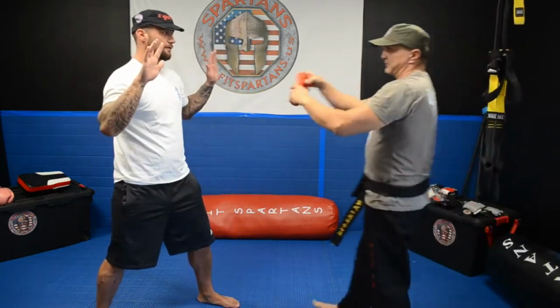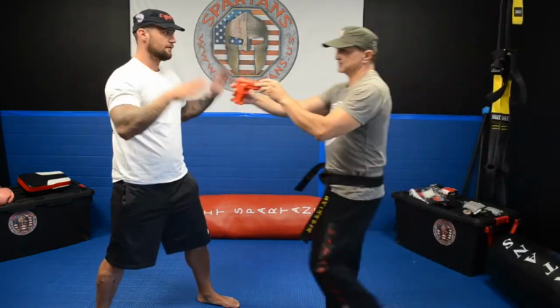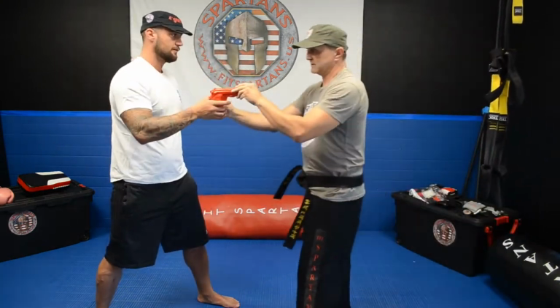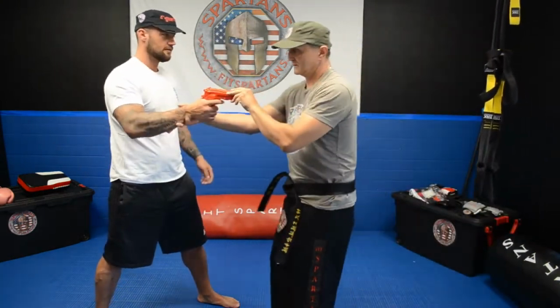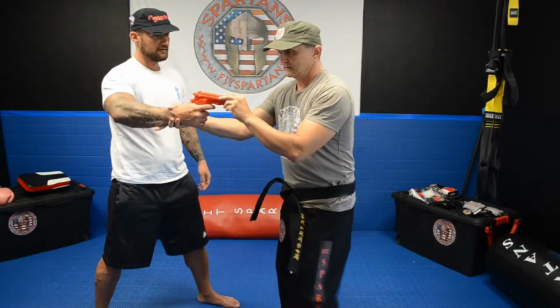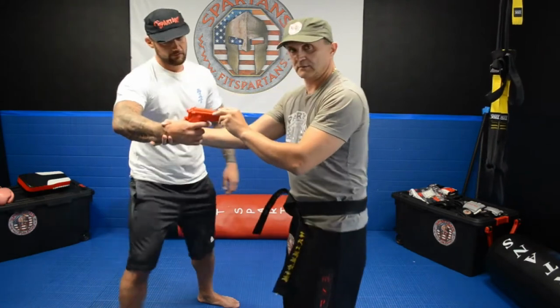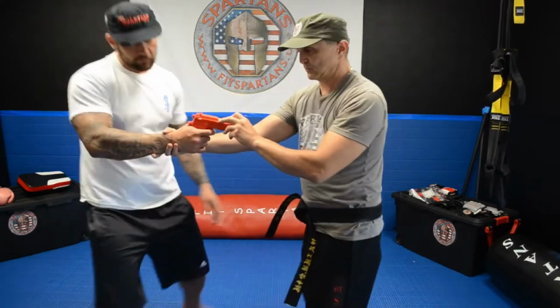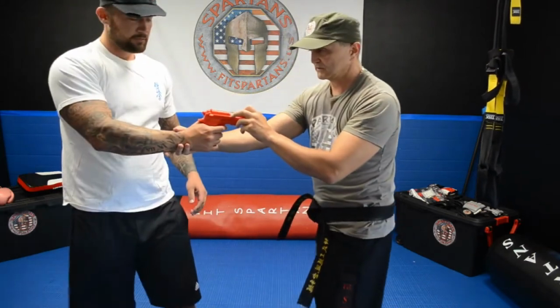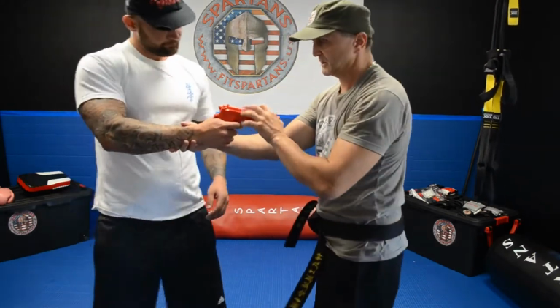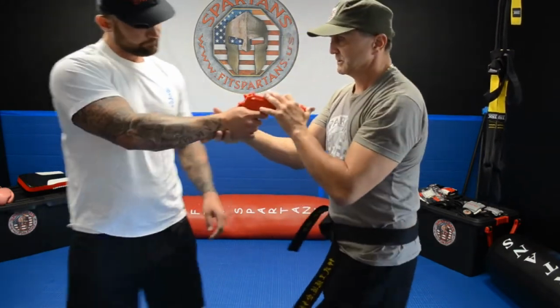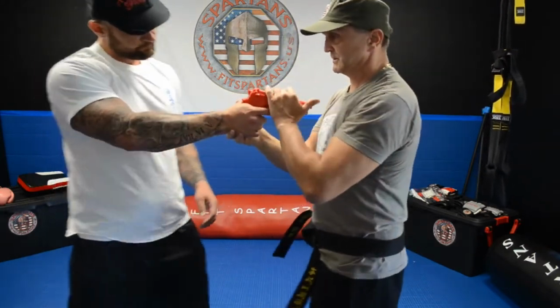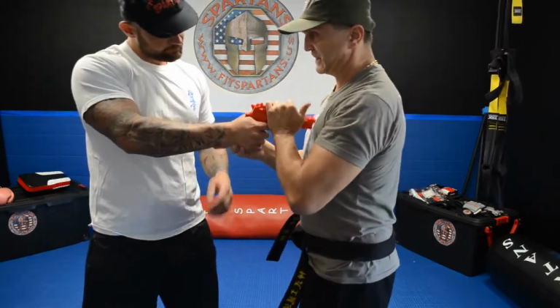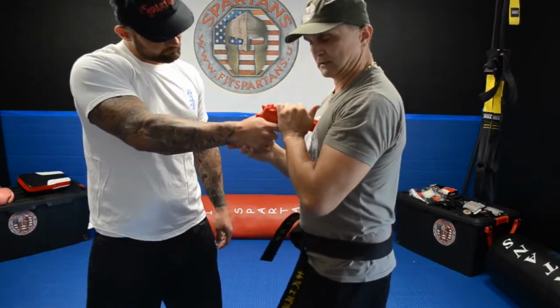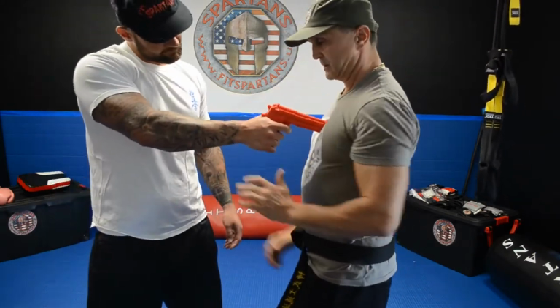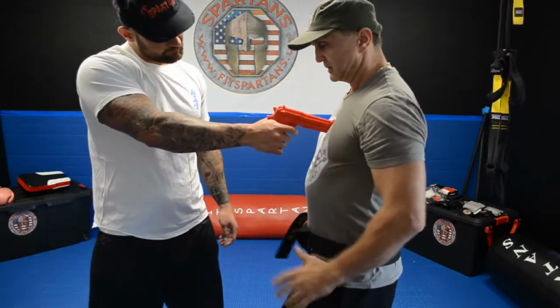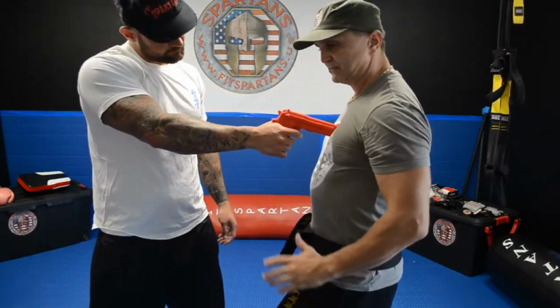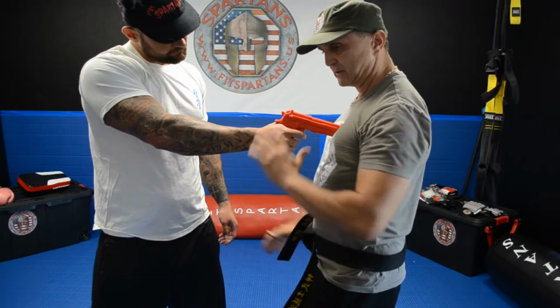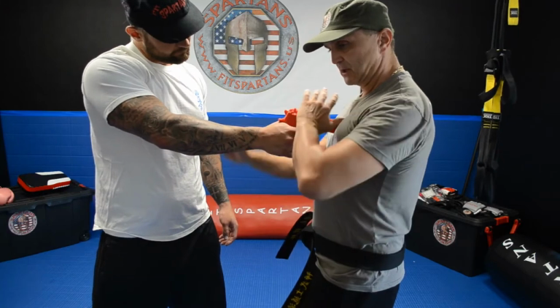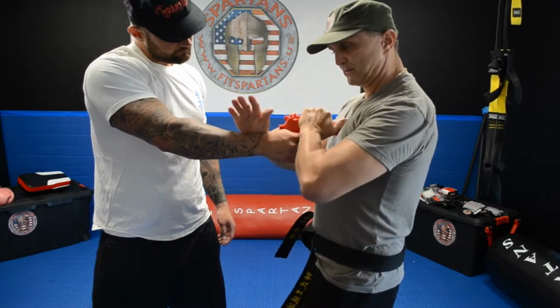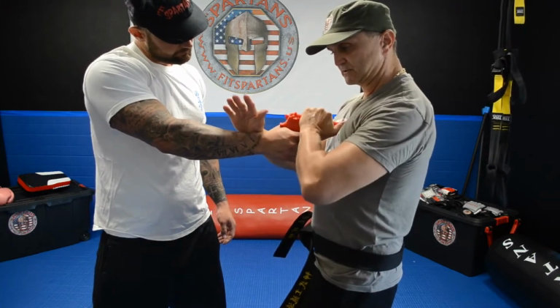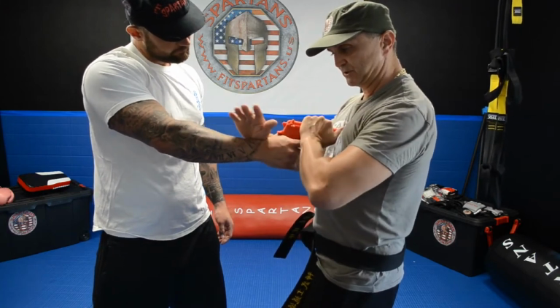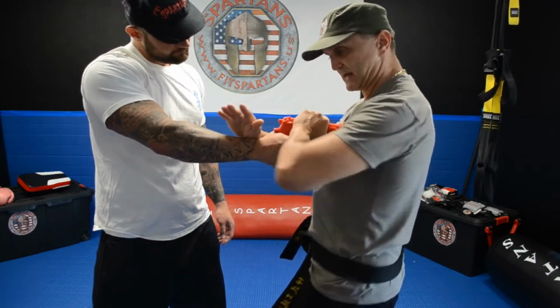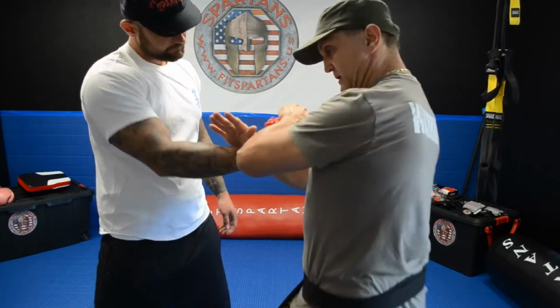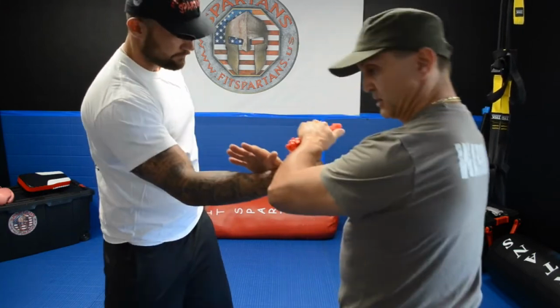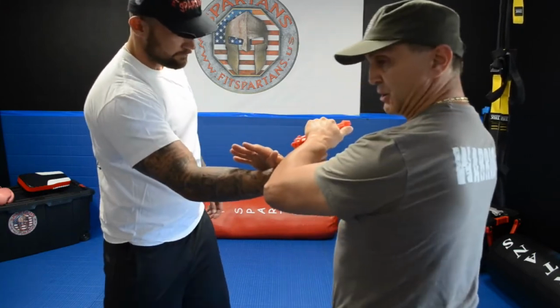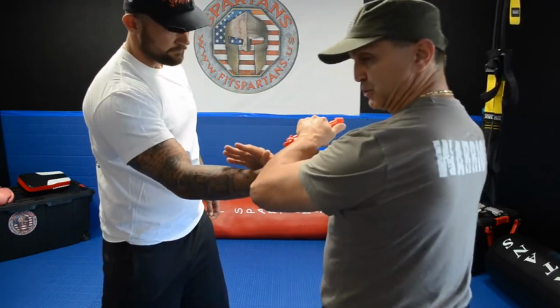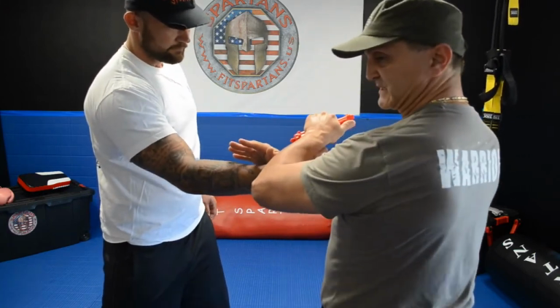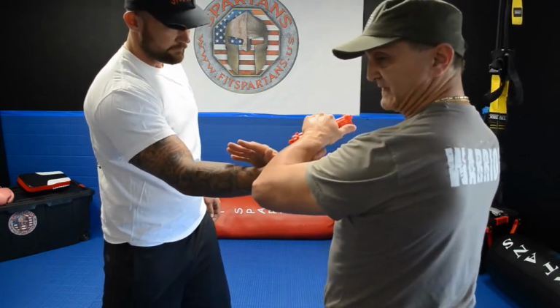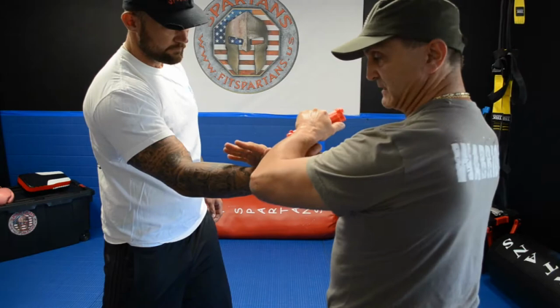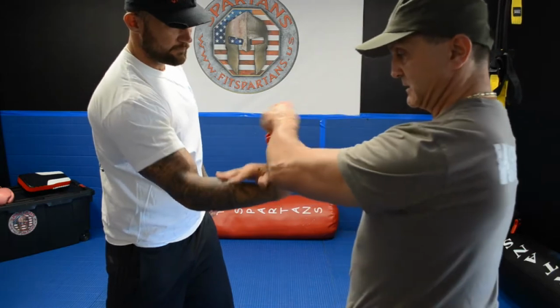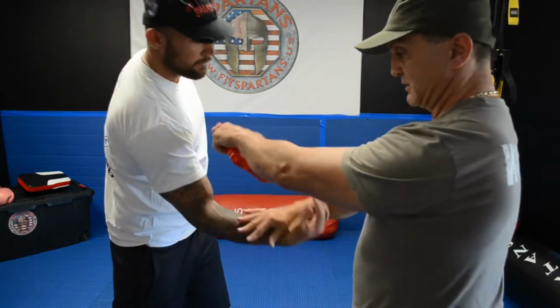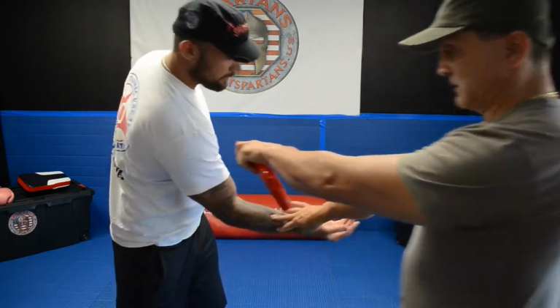One more time — when you put the gun, at the same time you got the pistol, you put your hand, you go to the side a little bit, you get the gun.